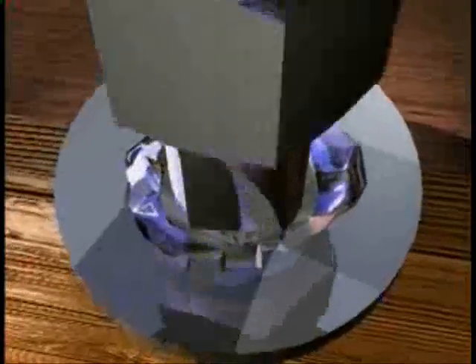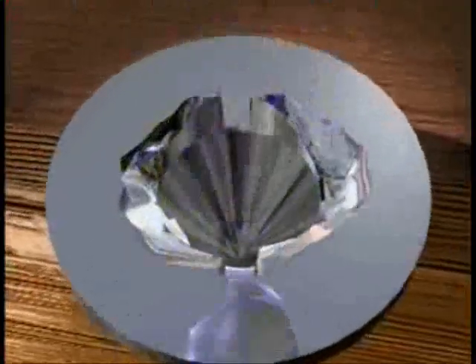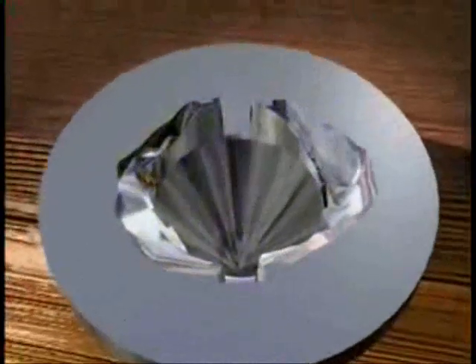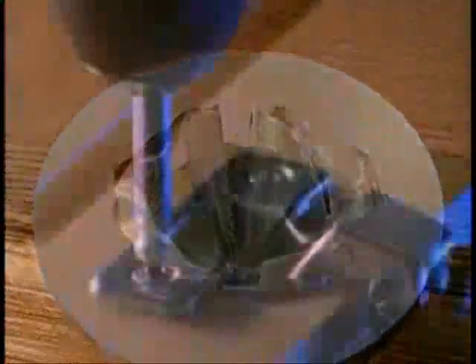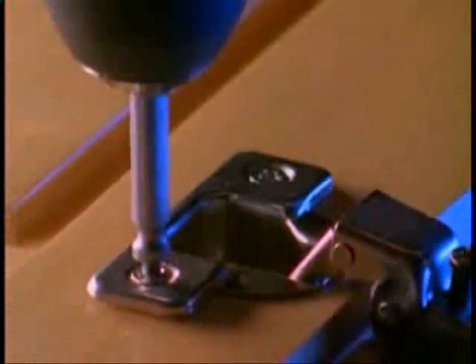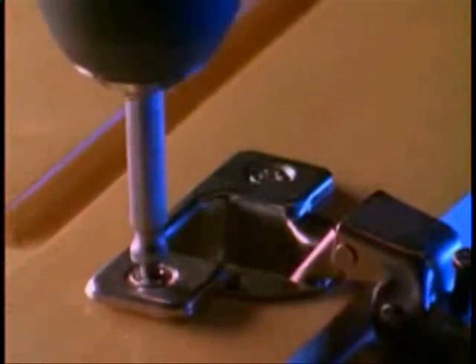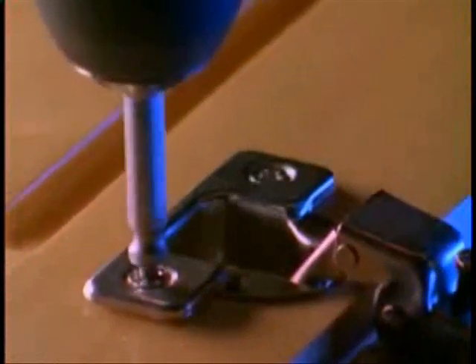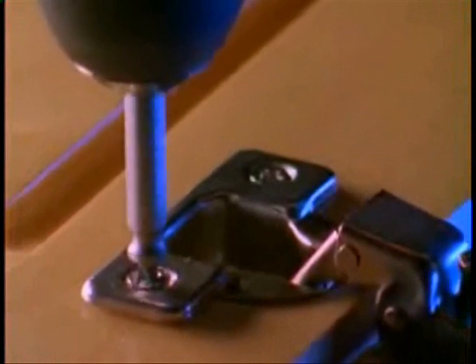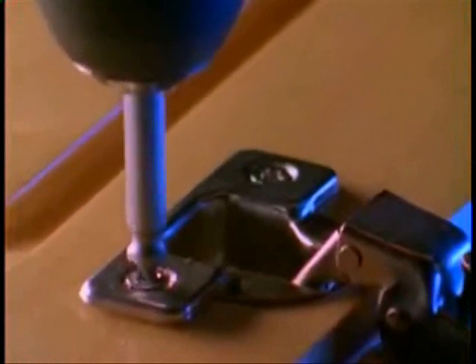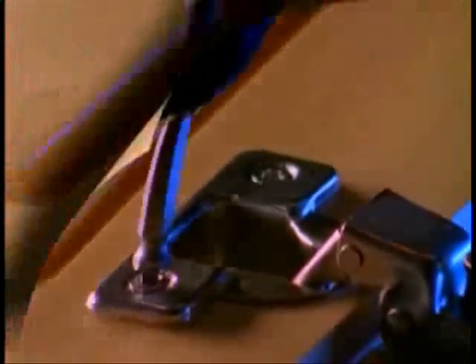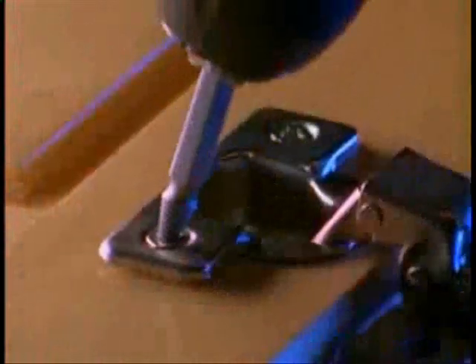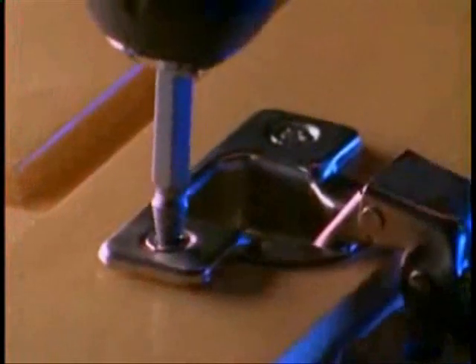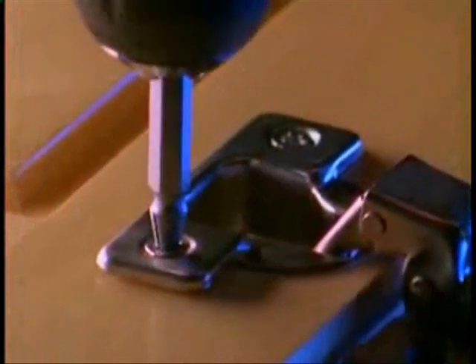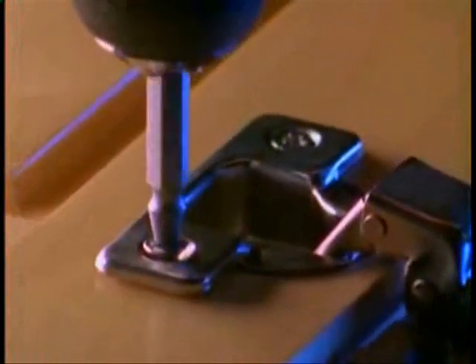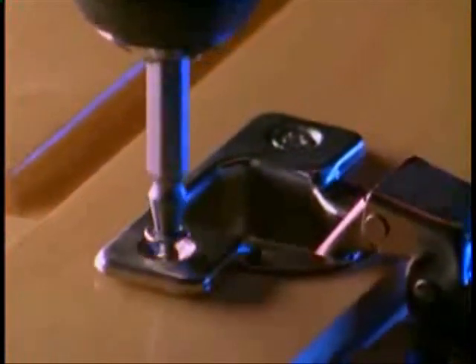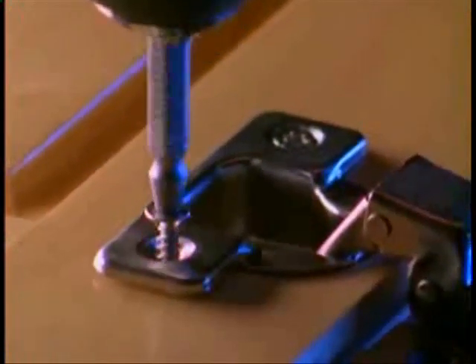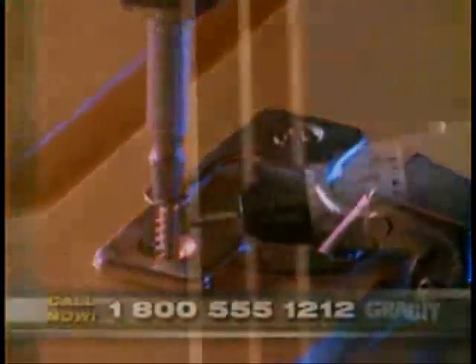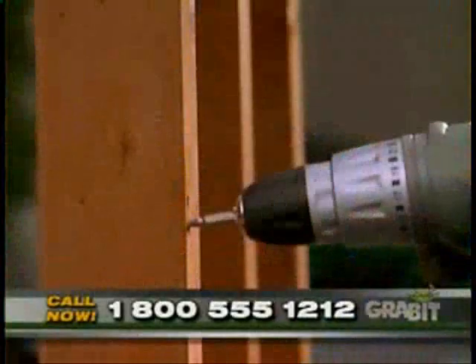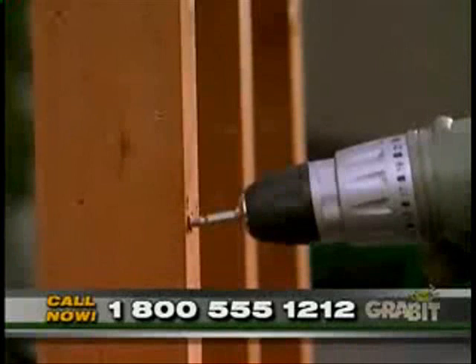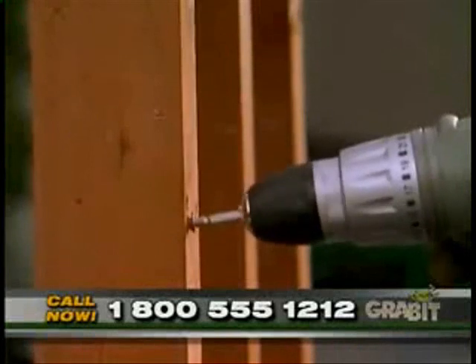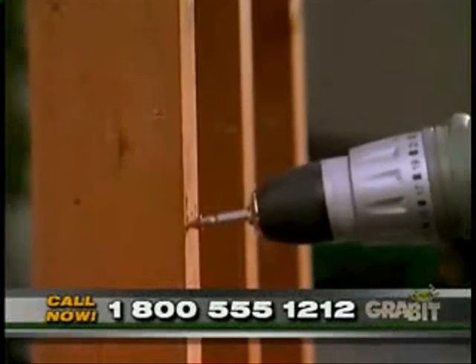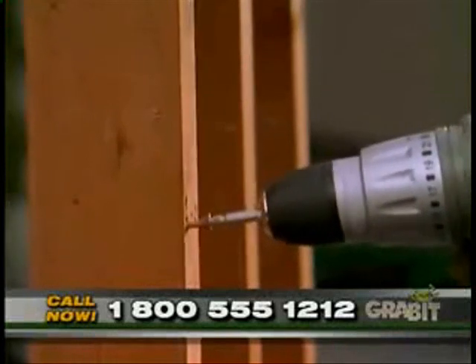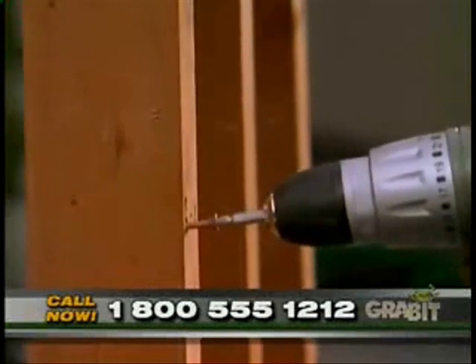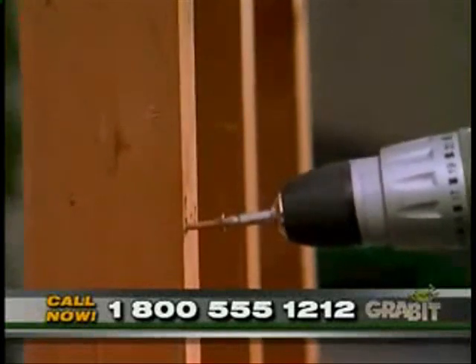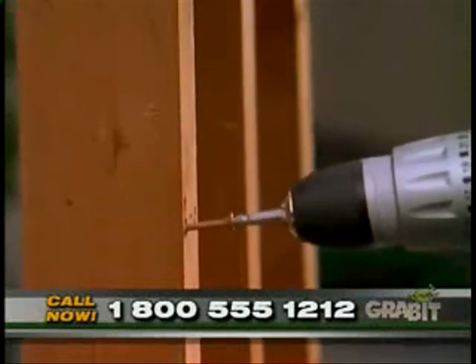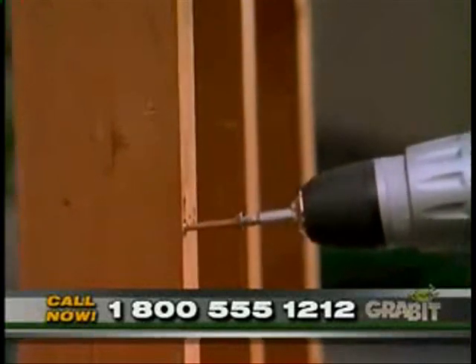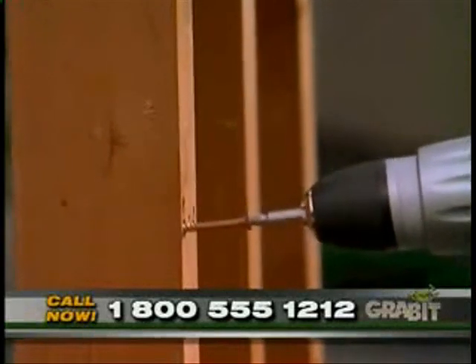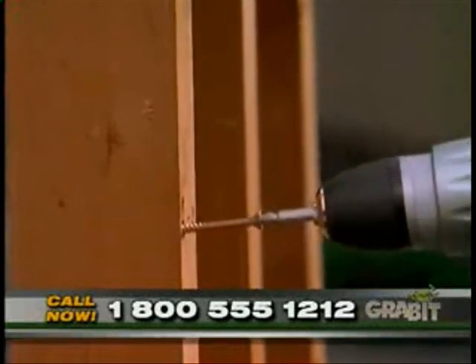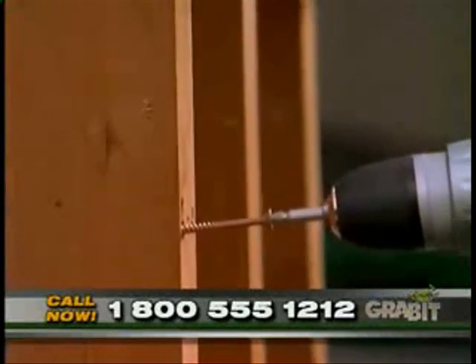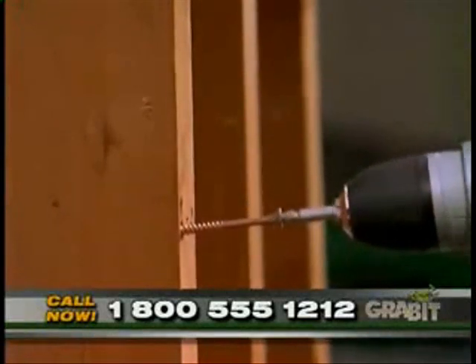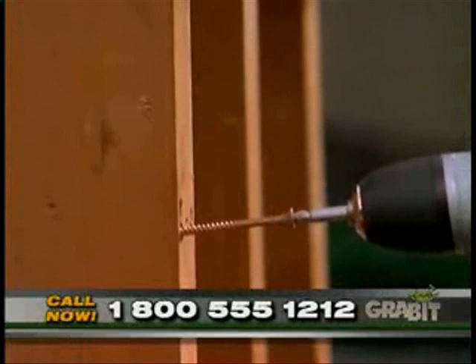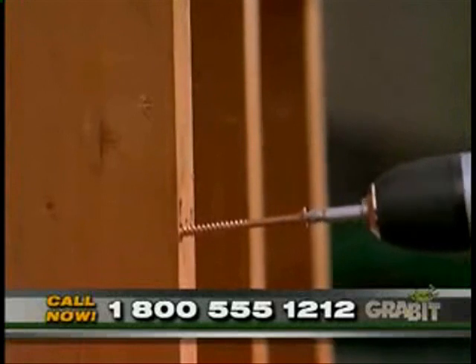Notice that the cutting end makes a perfect cone into the screw. This makes an ideal surface for the extracting end to grab onto. In fact, this patented process works so well, you can even remove 4-inch long stubborn deck screws out of redwood.